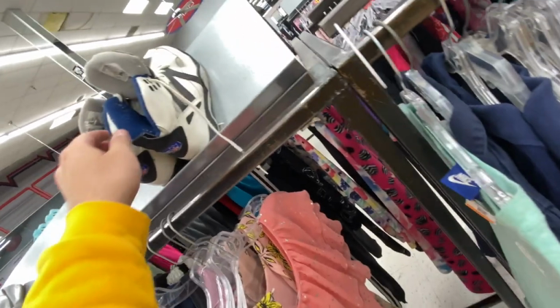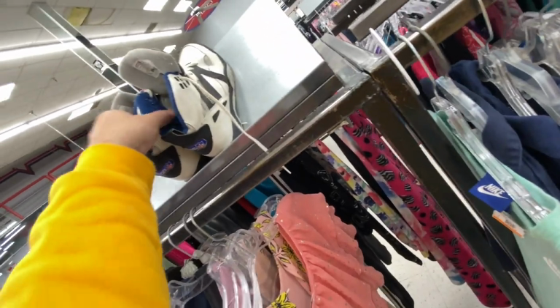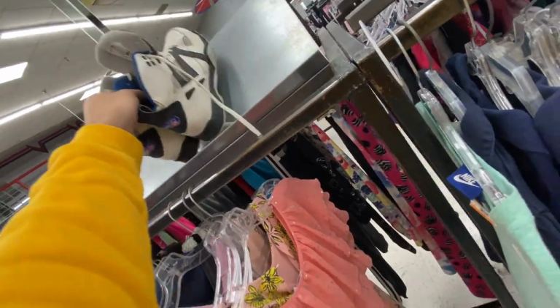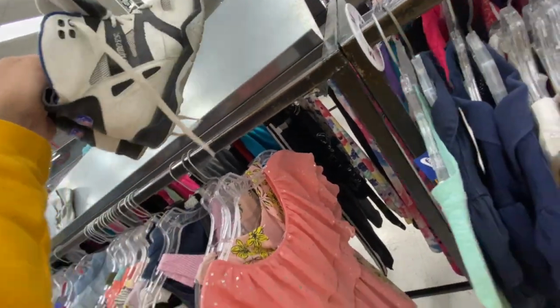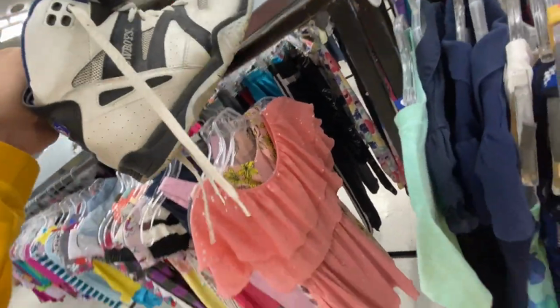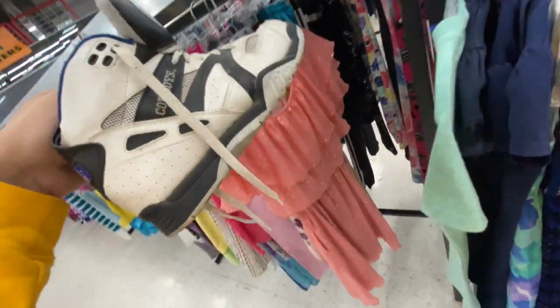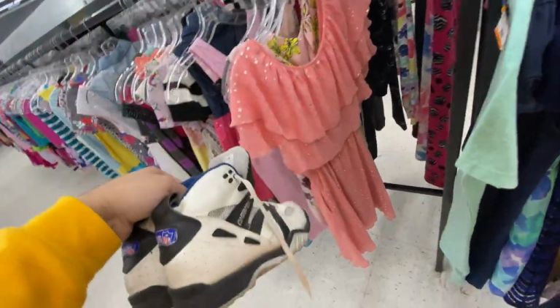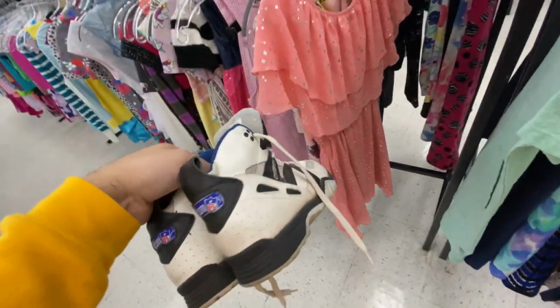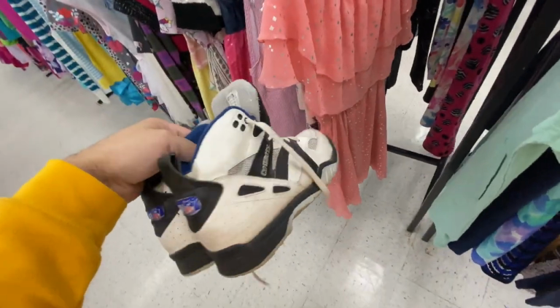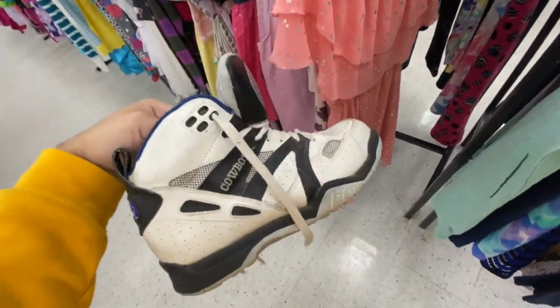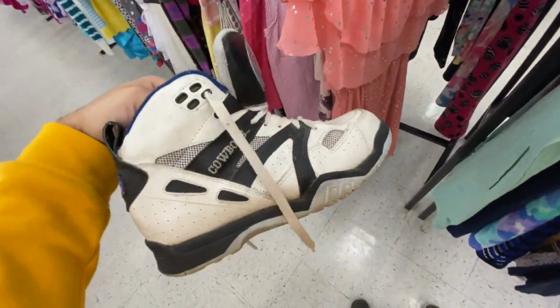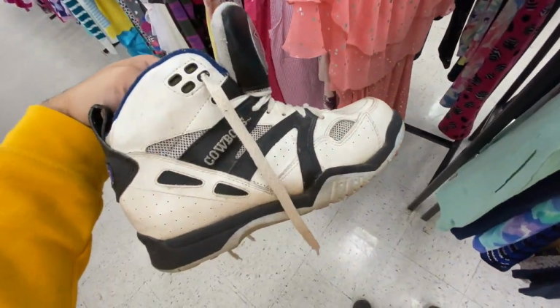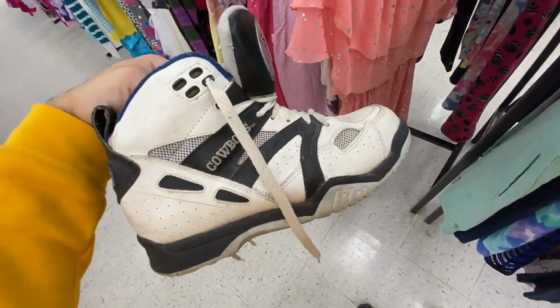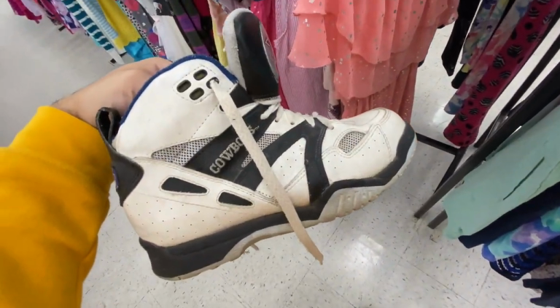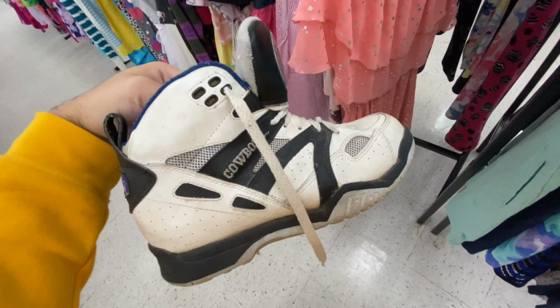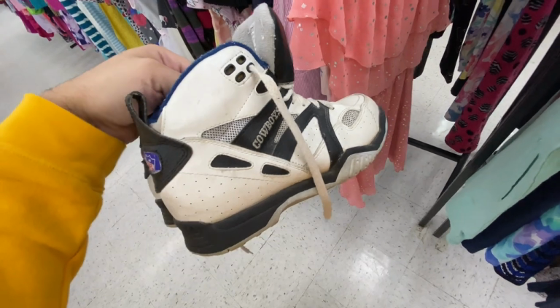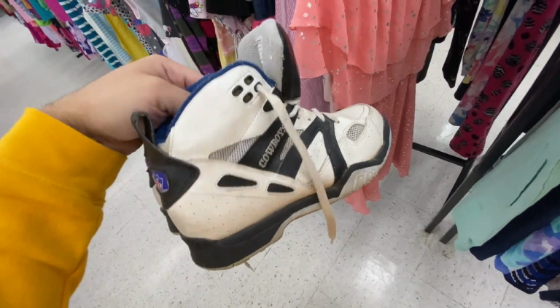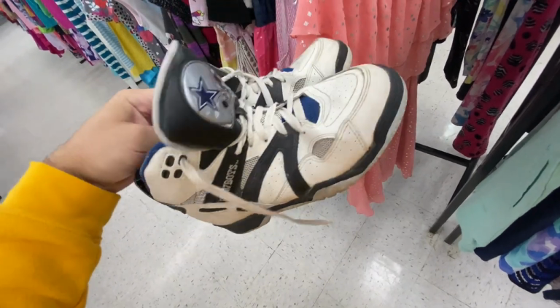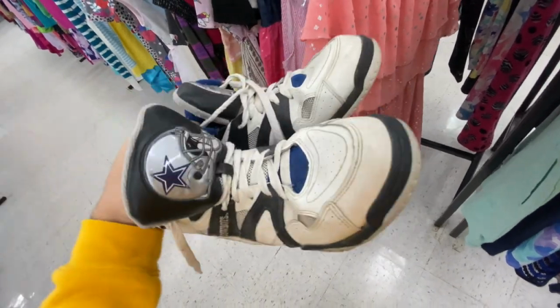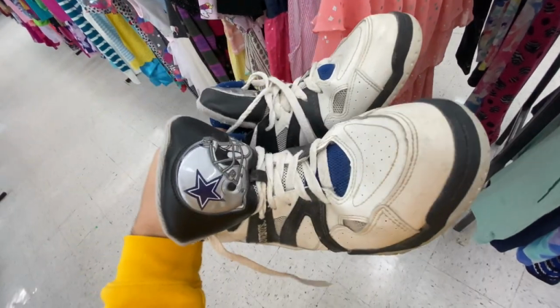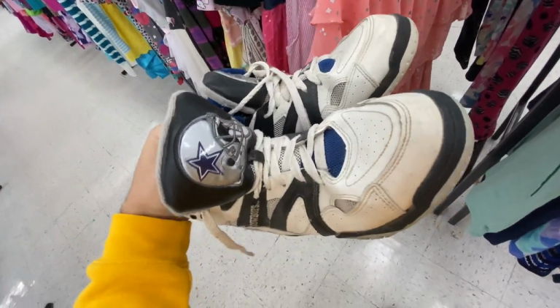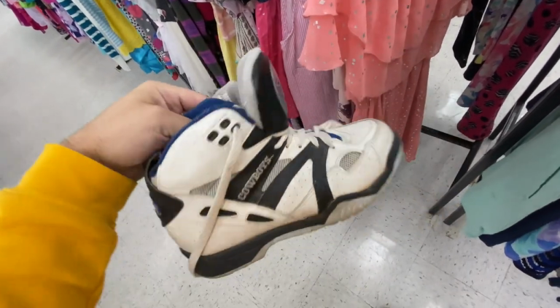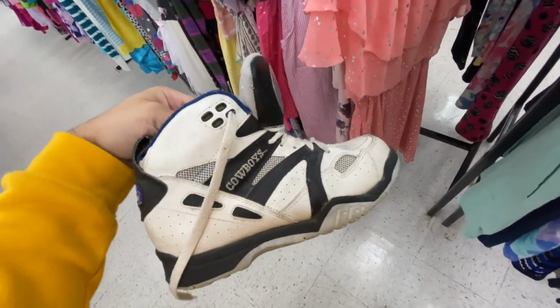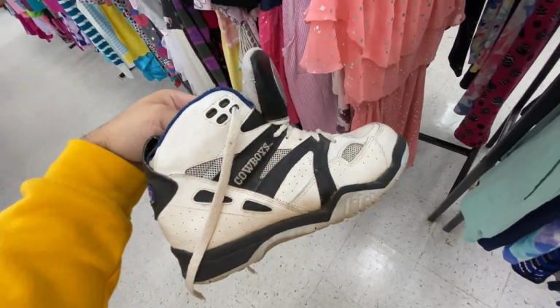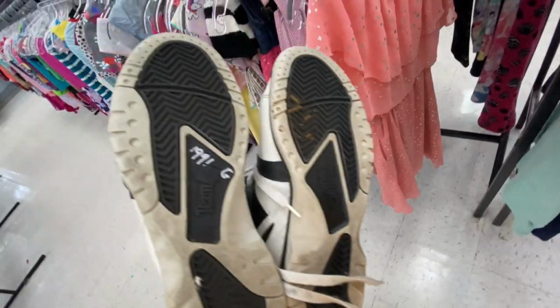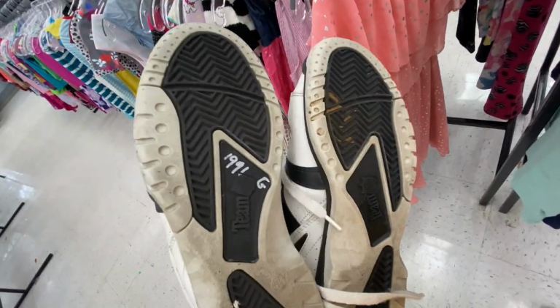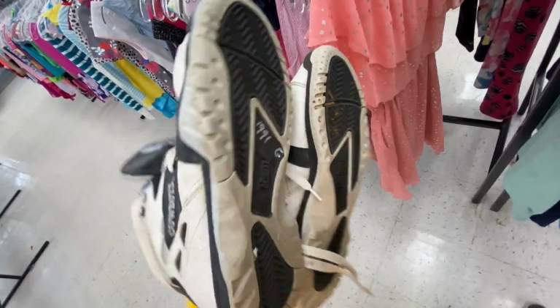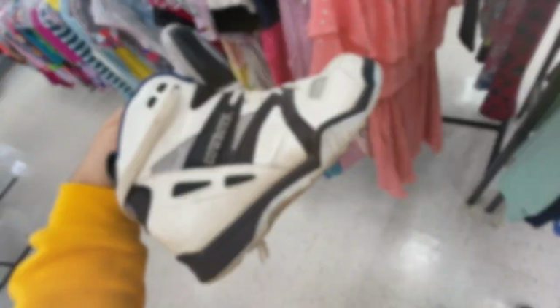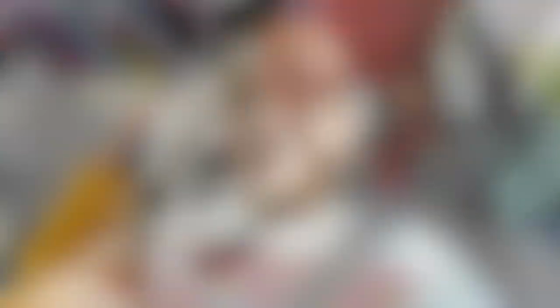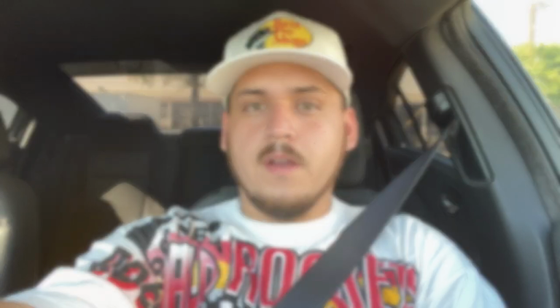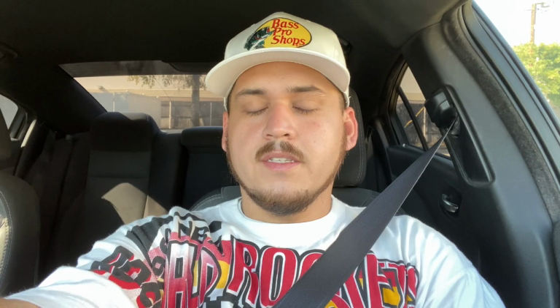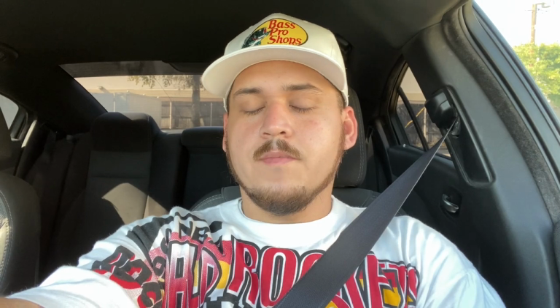These are cool — old school team NFL shoes. They're a size five and a half though. Of course you got the best team, the Dallas Cowboys — but $20 though.